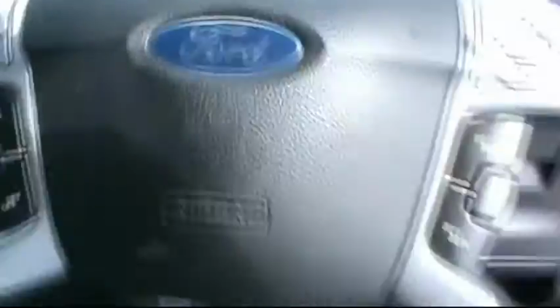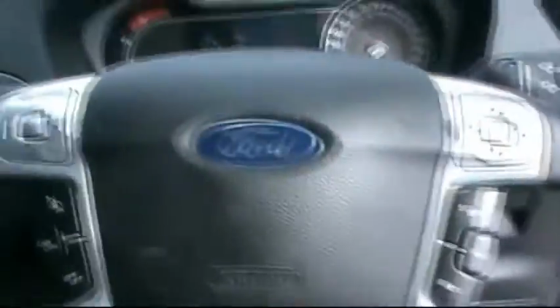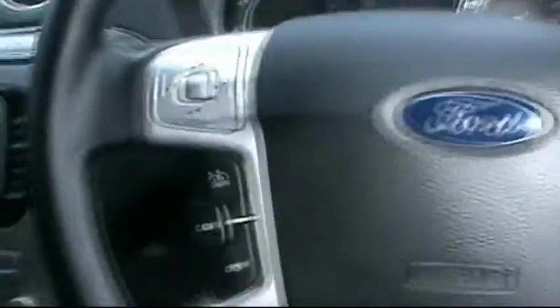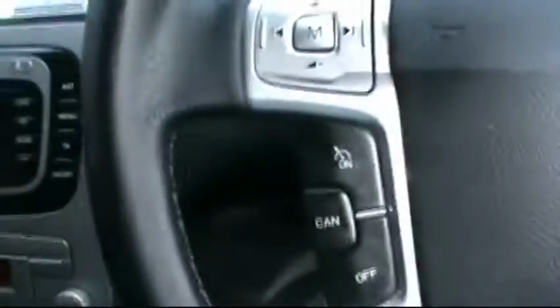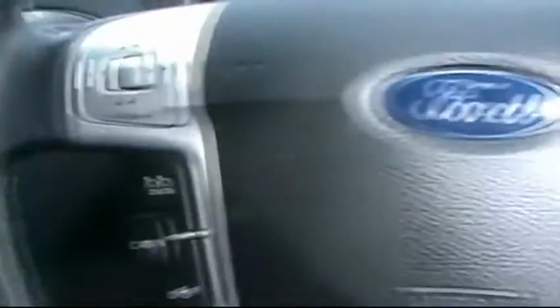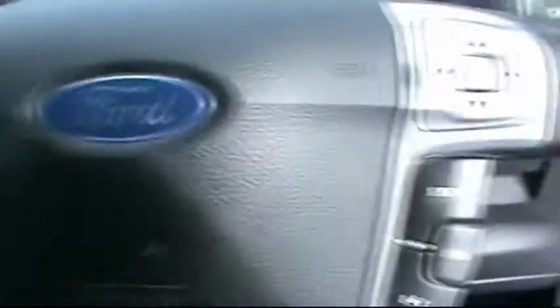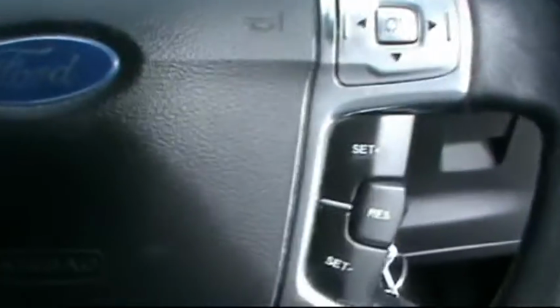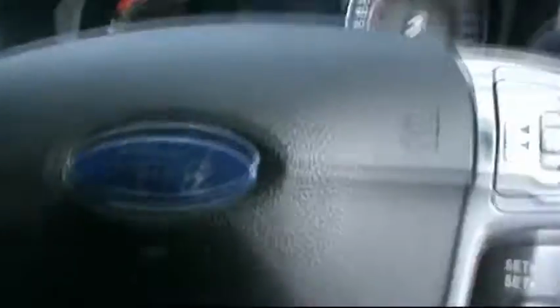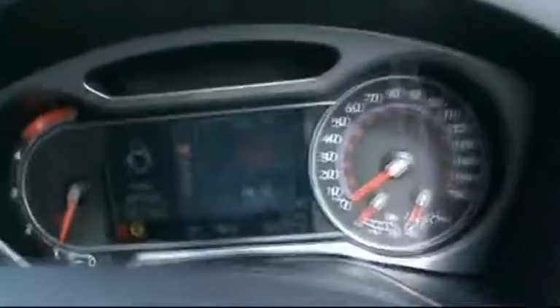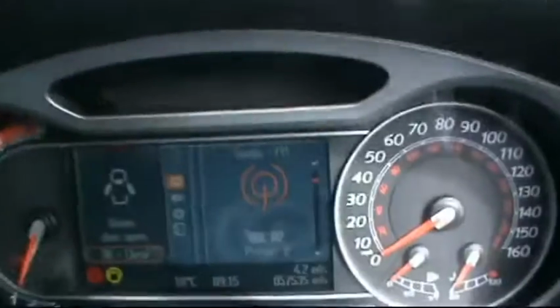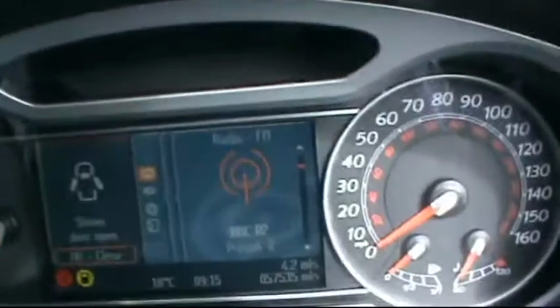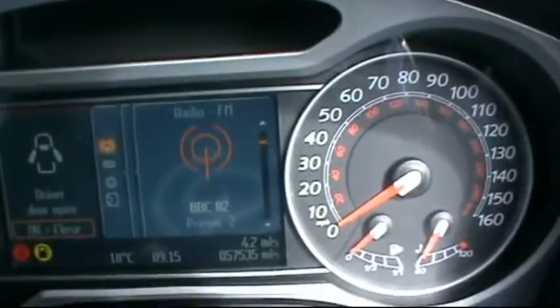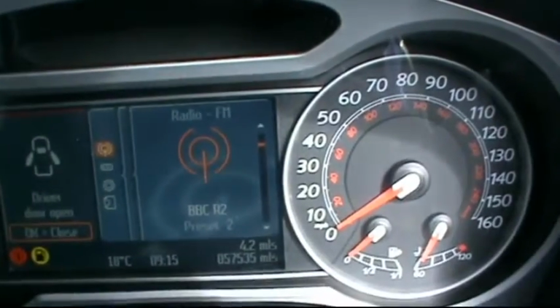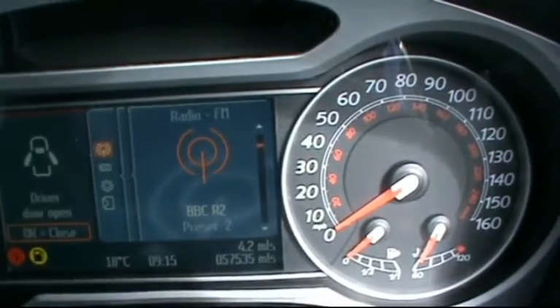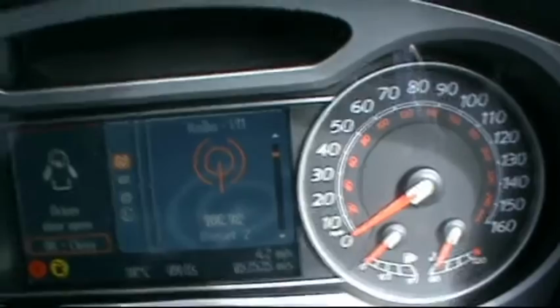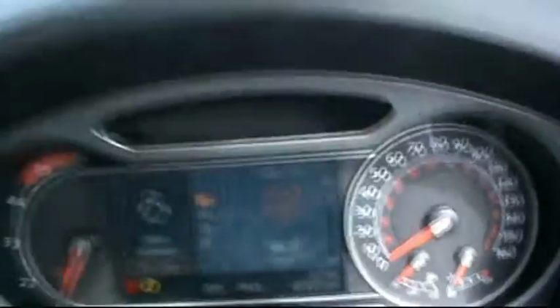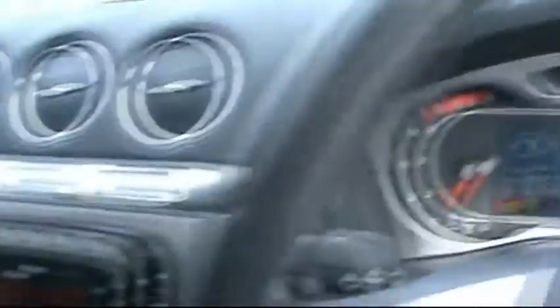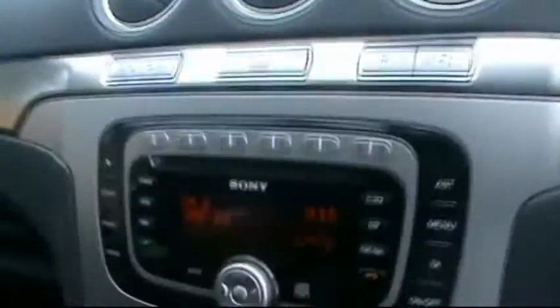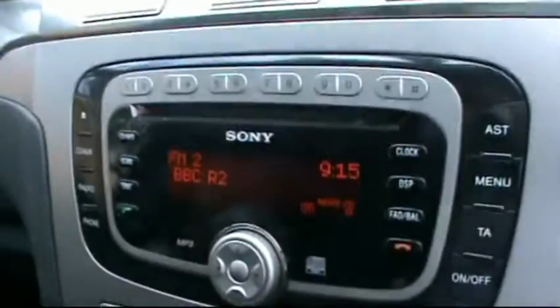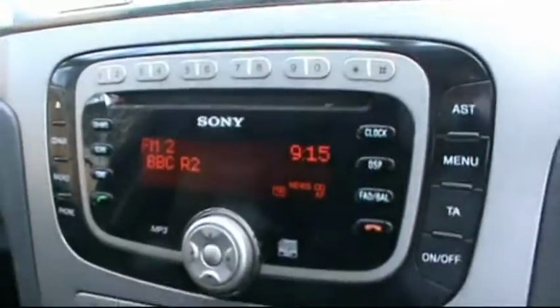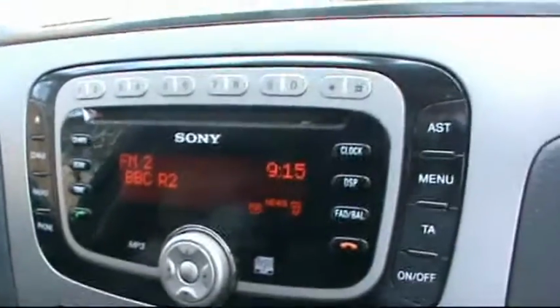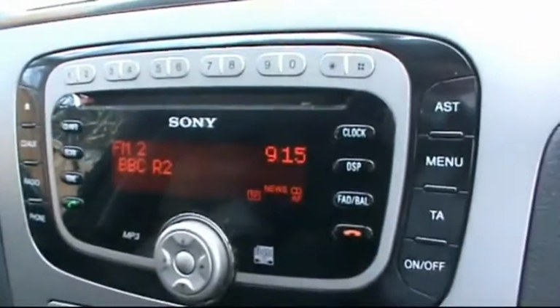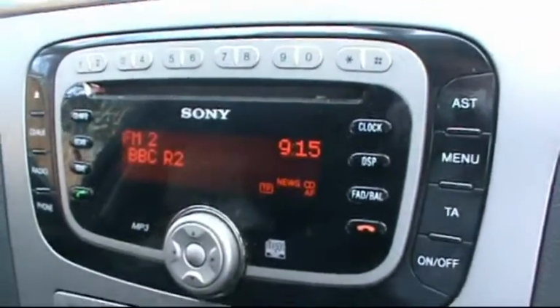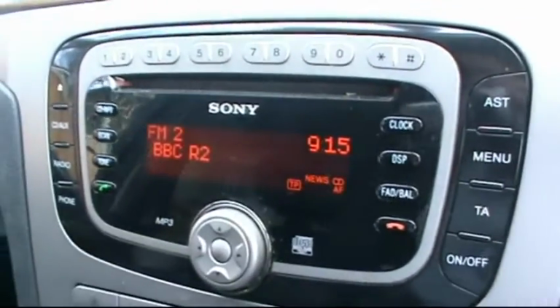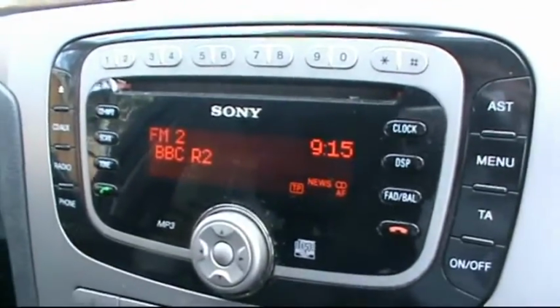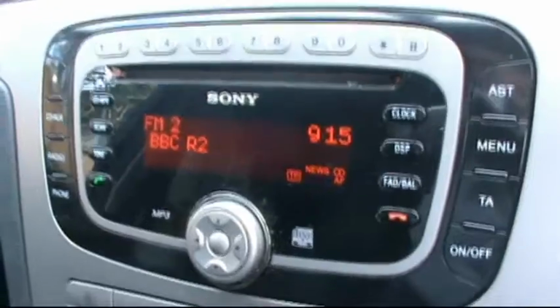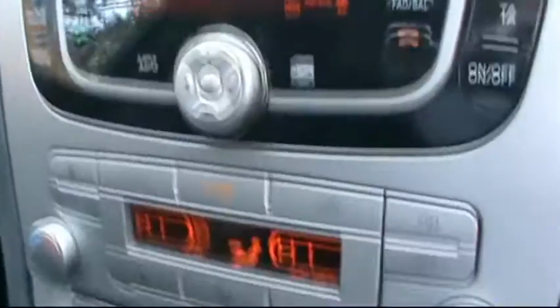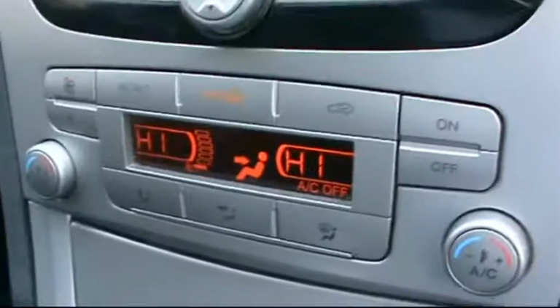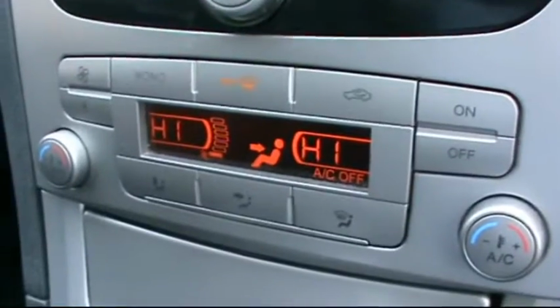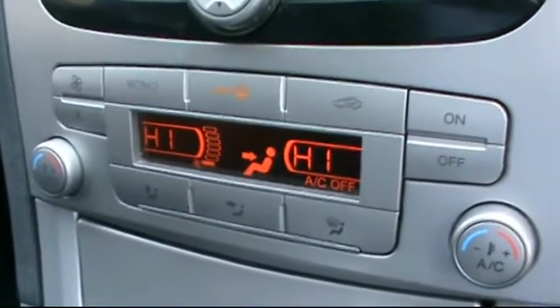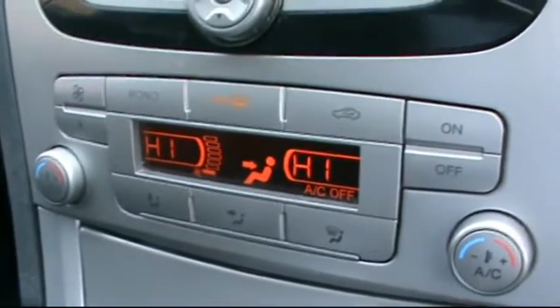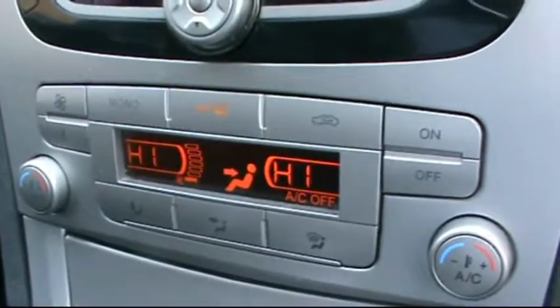In the front we have the Ford multi-function steering wheel and a digital onboard computer showing just over 57,000 miles on the clock. There is a Sony entertainment system with CD radio, auxiliary and MP3 player input, along with dual zone digital climate control.